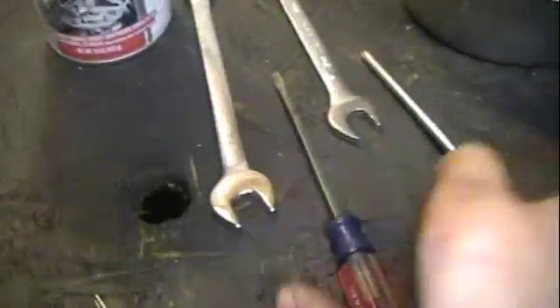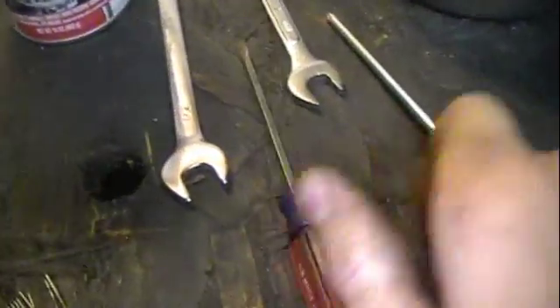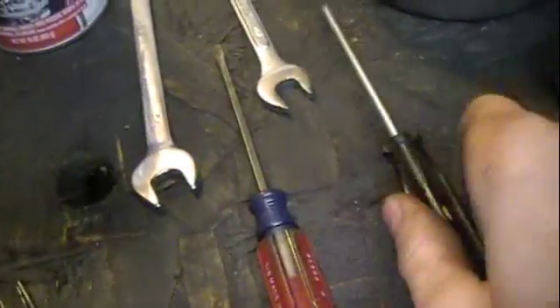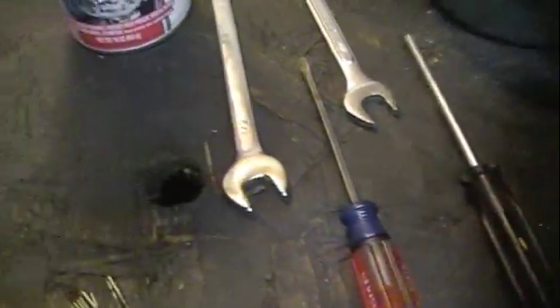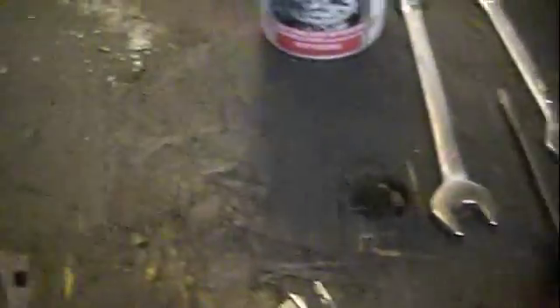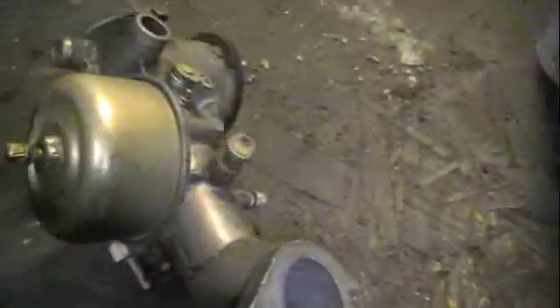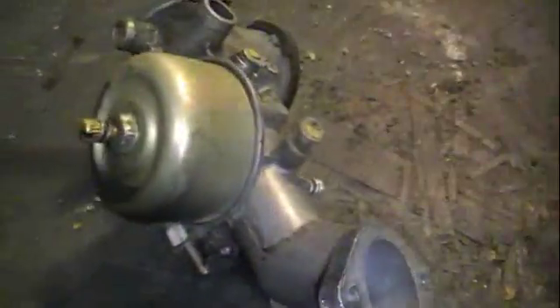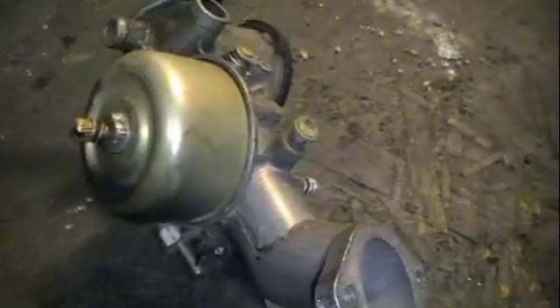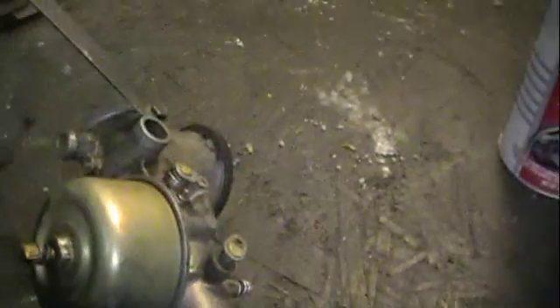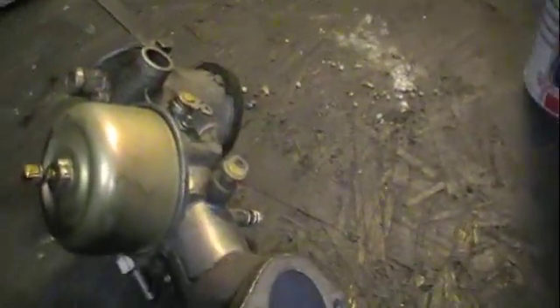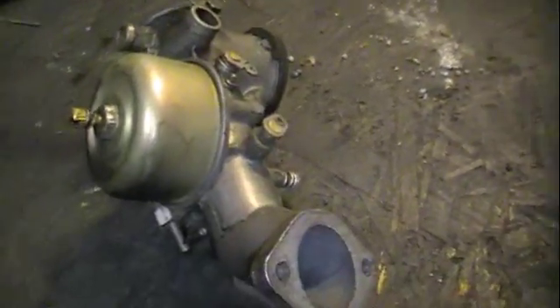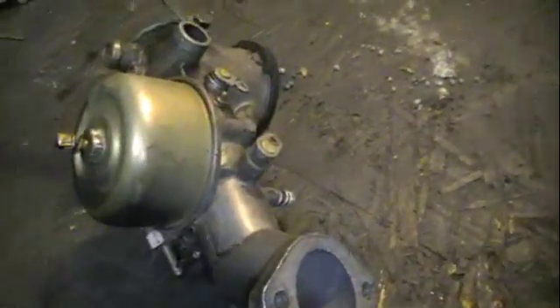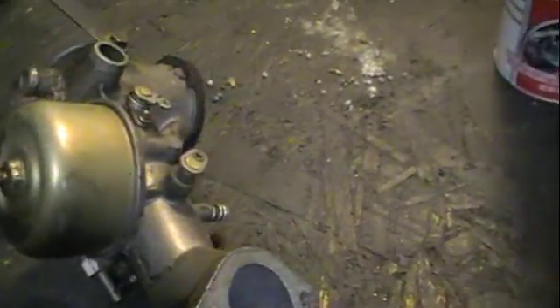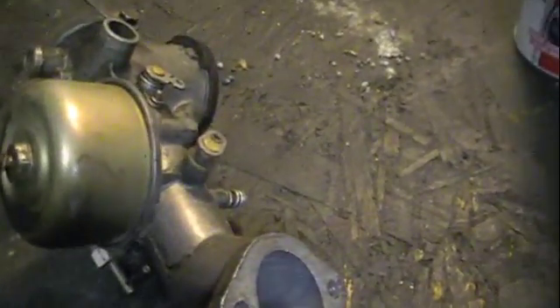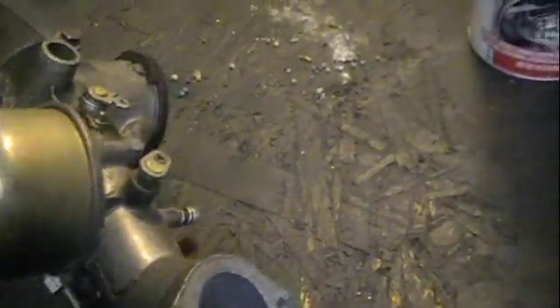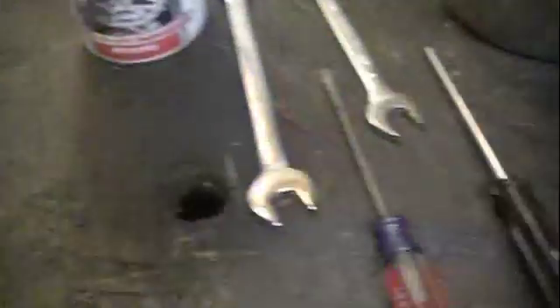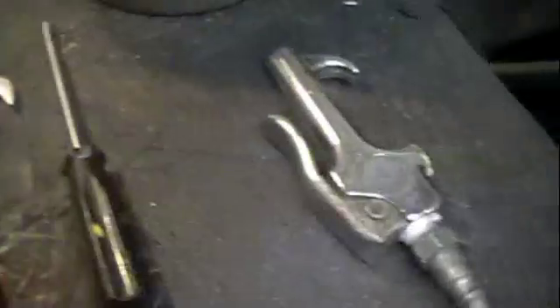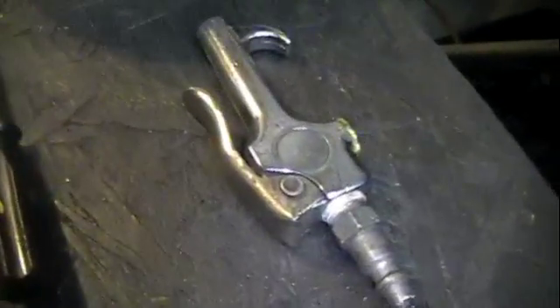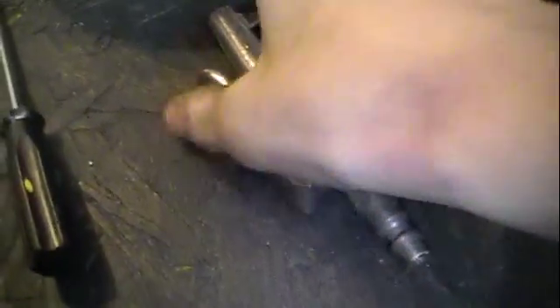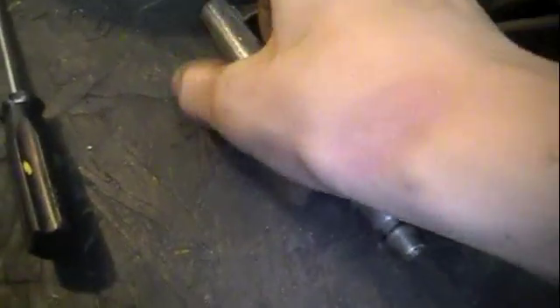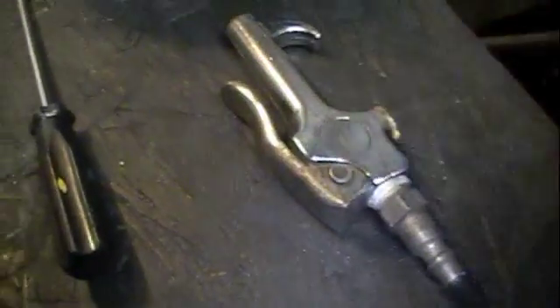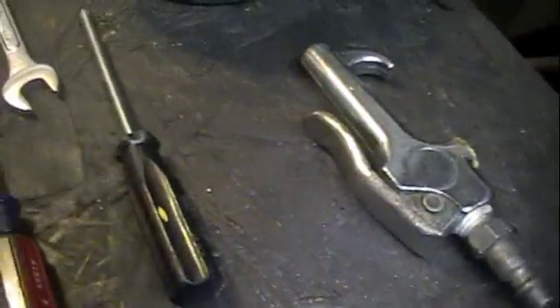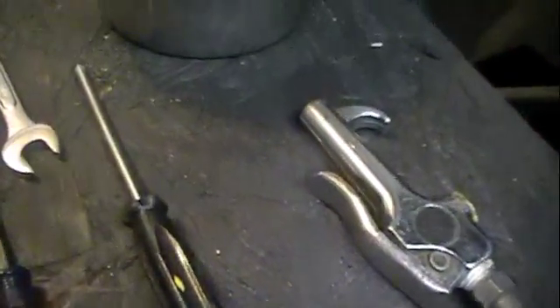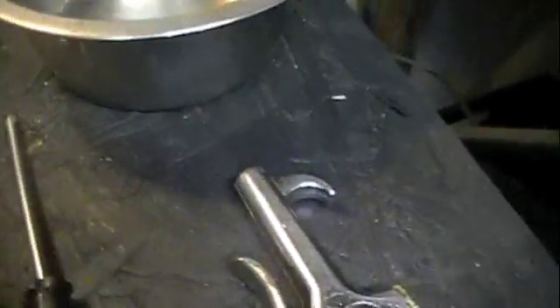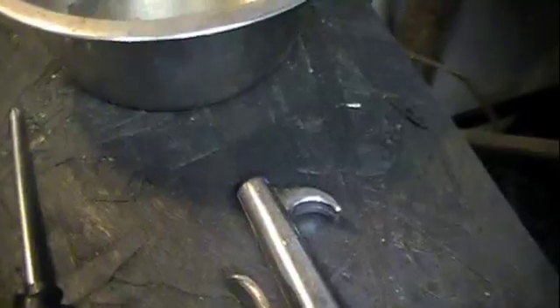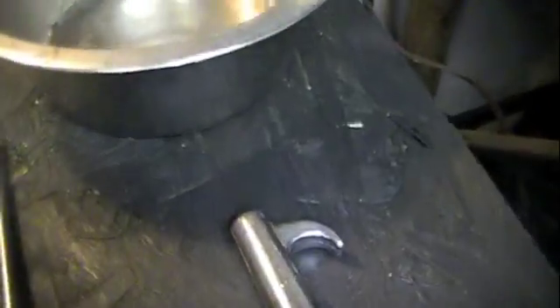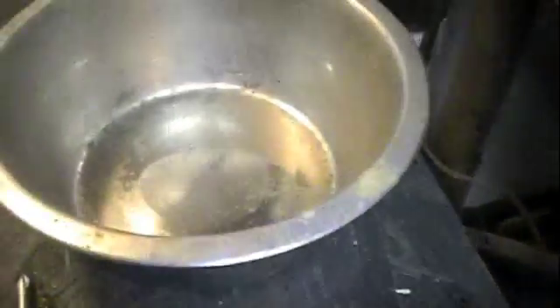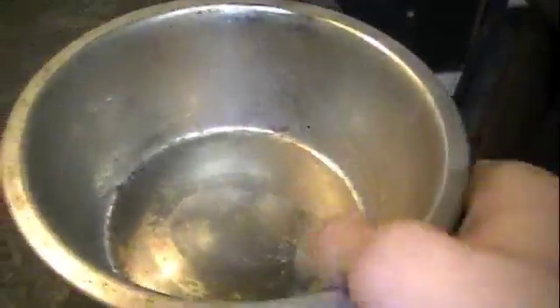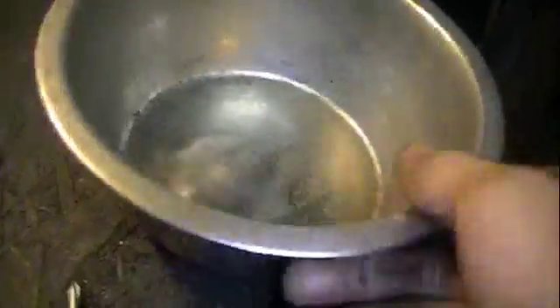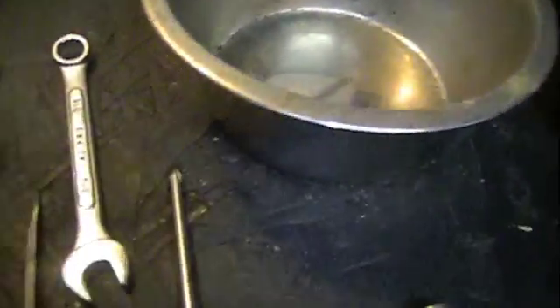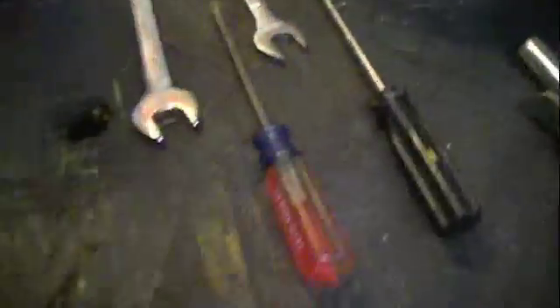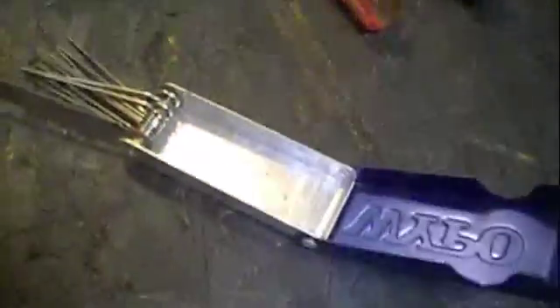You'll need screwdrivers for whatever screws are on there — it's kind of common sense. You'll also need some compressed air to blow through the carburetor, and a little dish to put all your small parts in so you don't lose them.